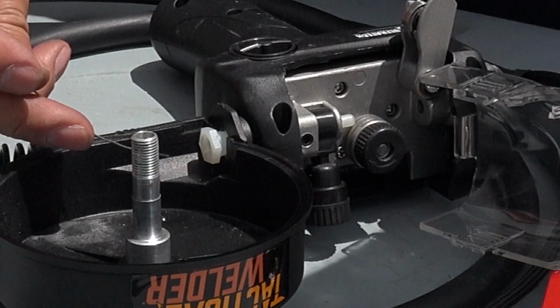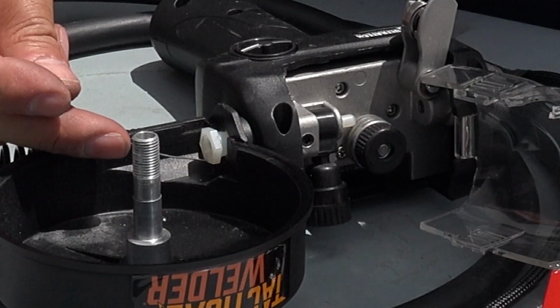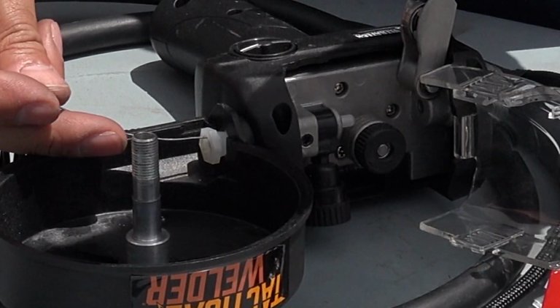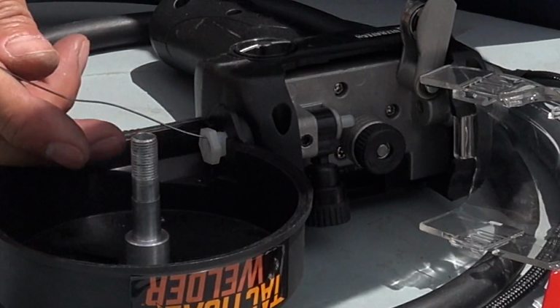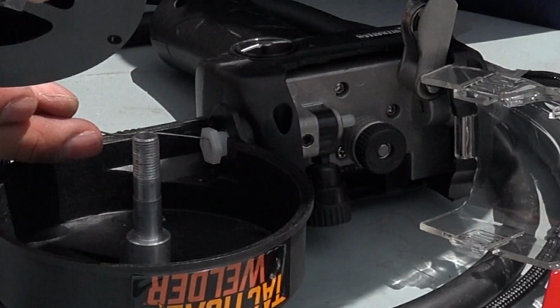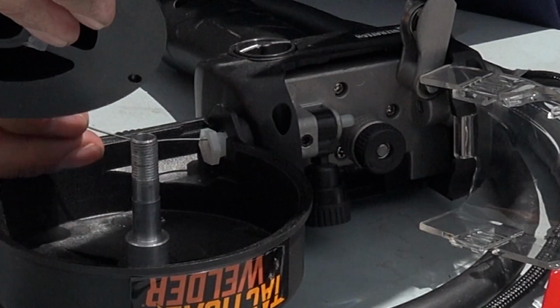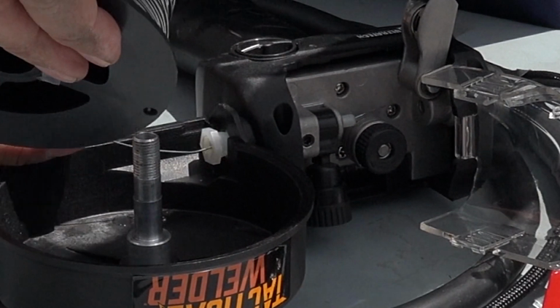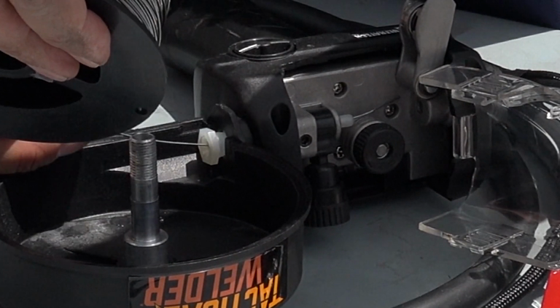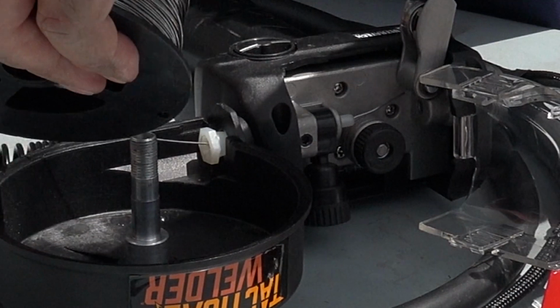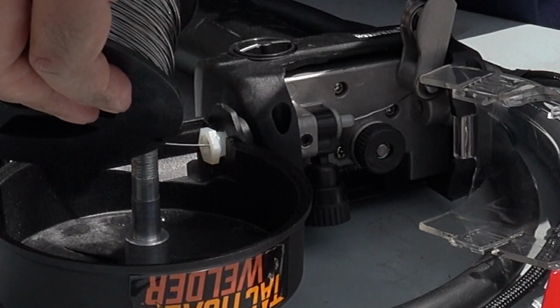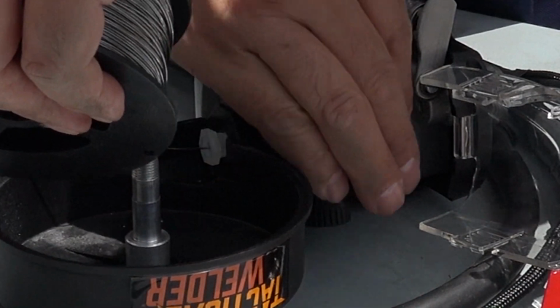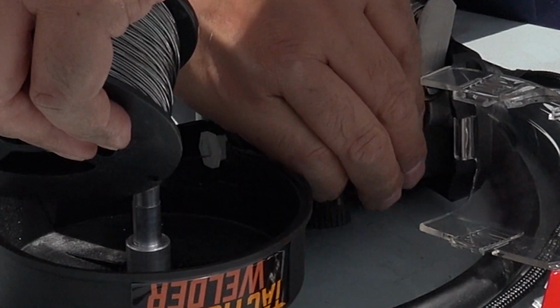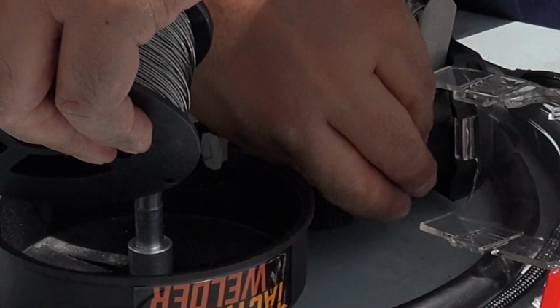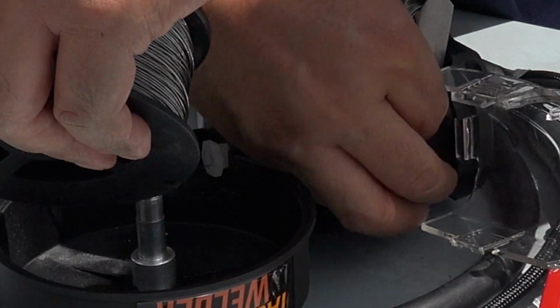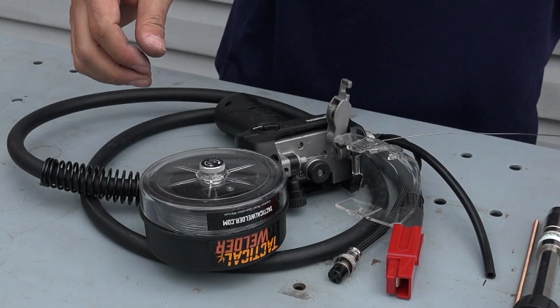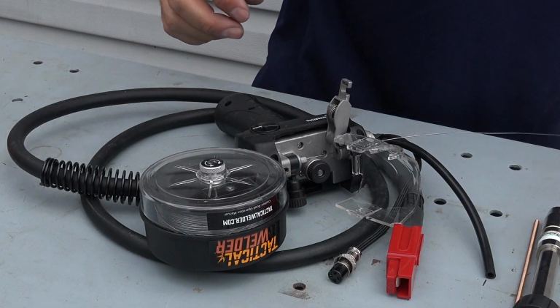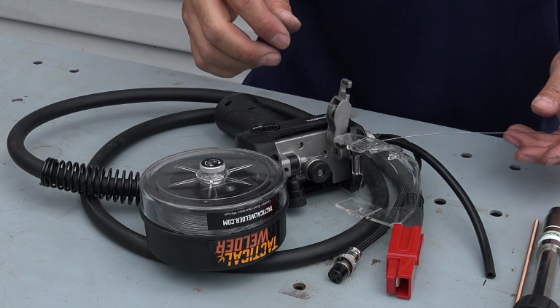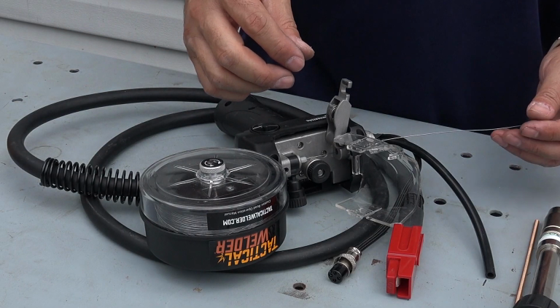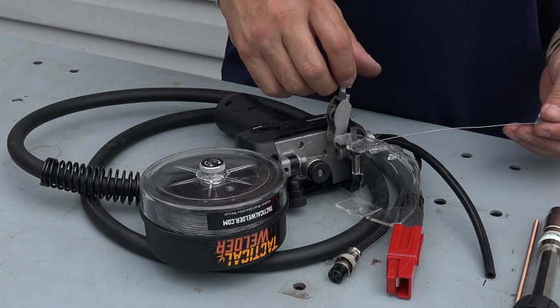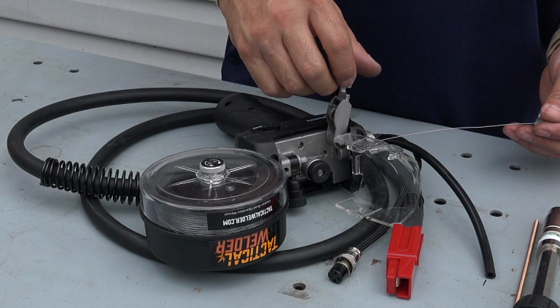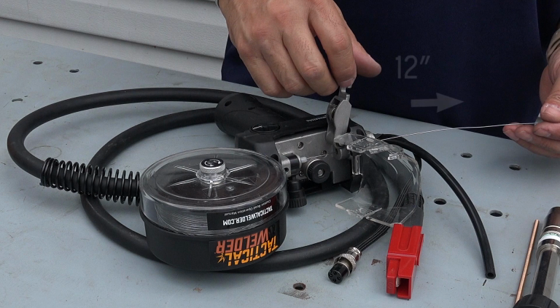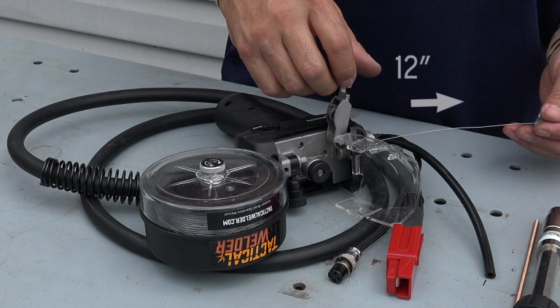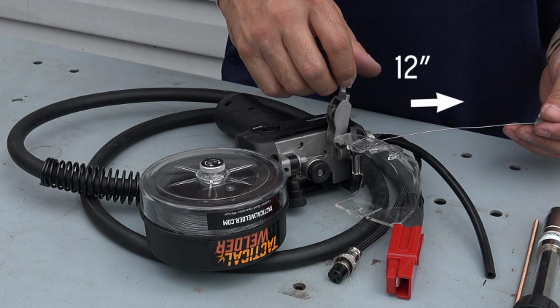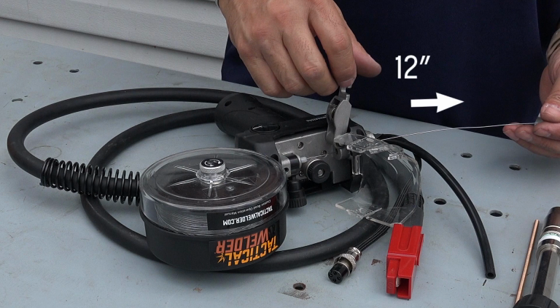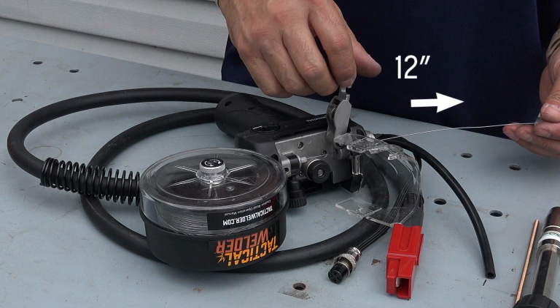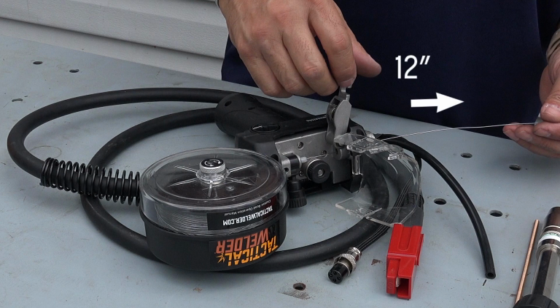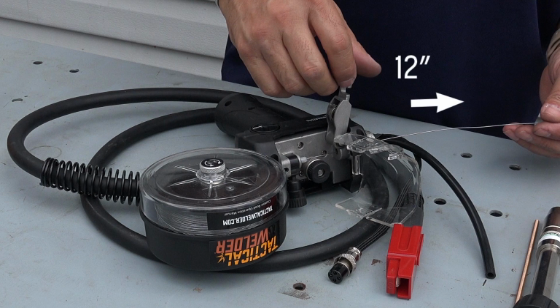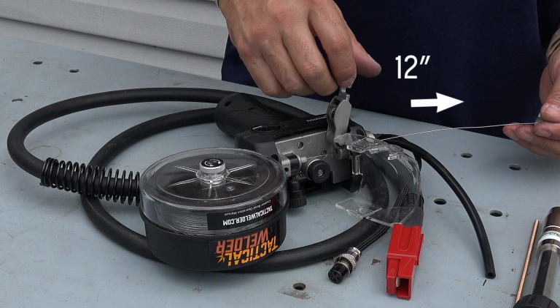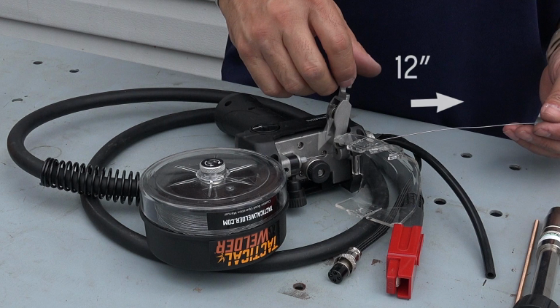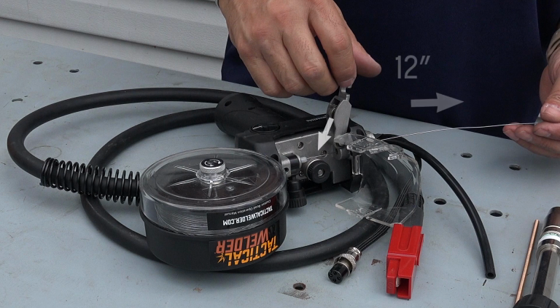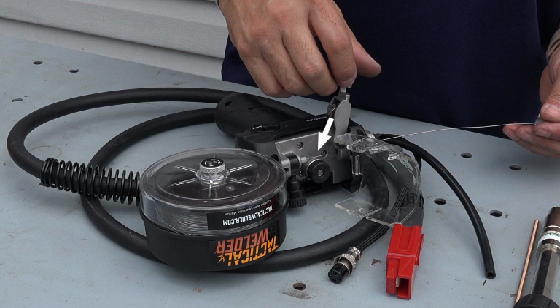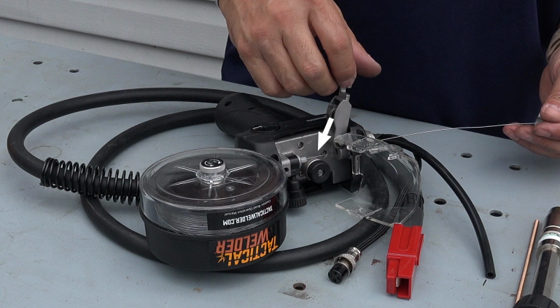Carefully feed the wire through the inlet guide tube, over the drive roller, into the outlet guide tube, and feed through to the opposite side. Pull 12 inches of wire through the end of the gun. Check that the wire is in the drive roller's groove.